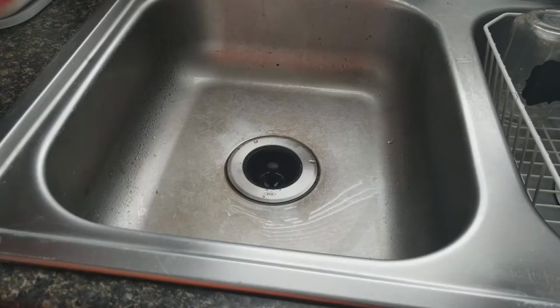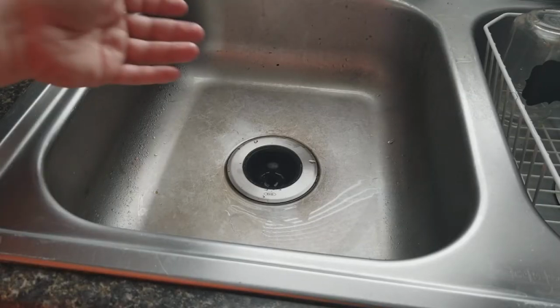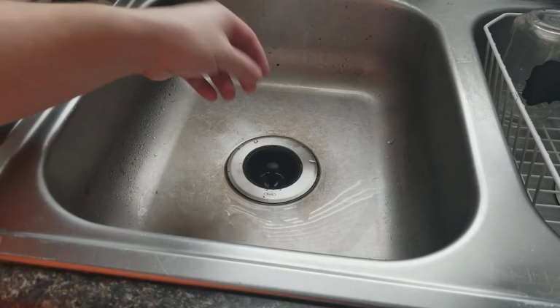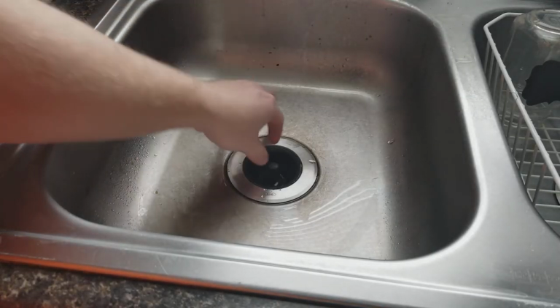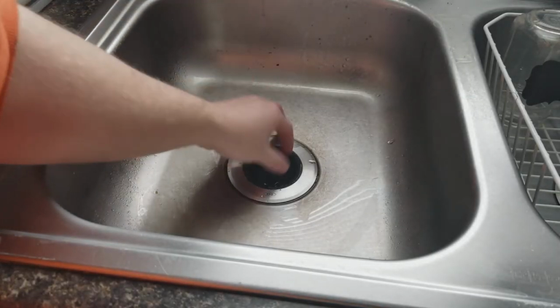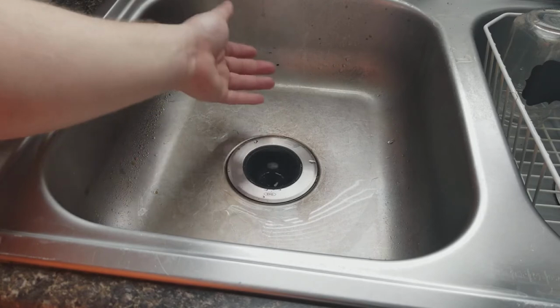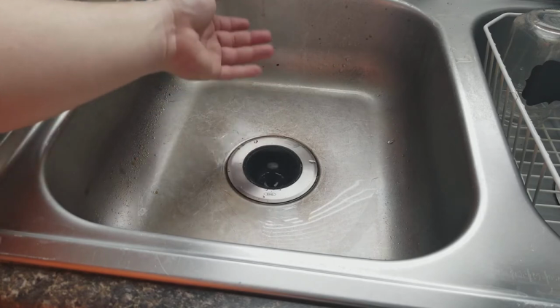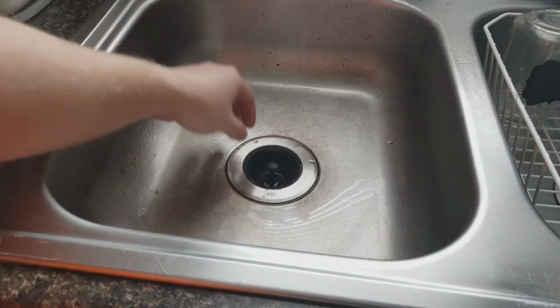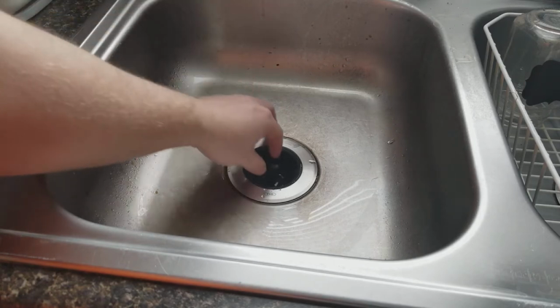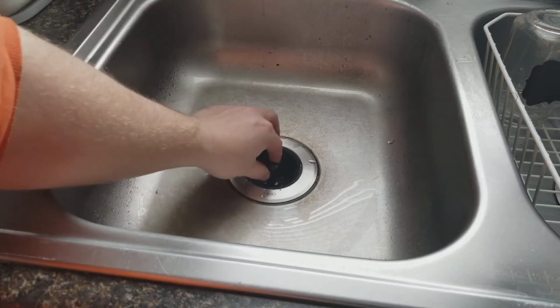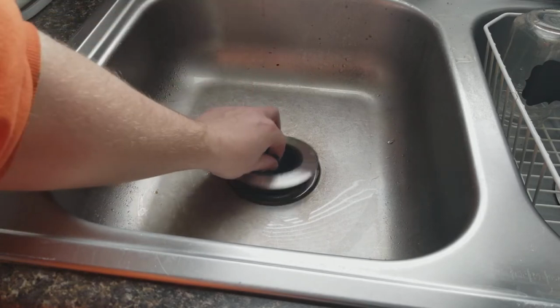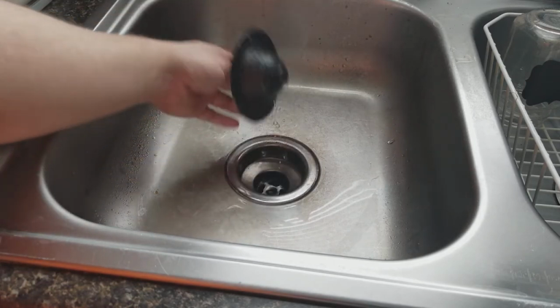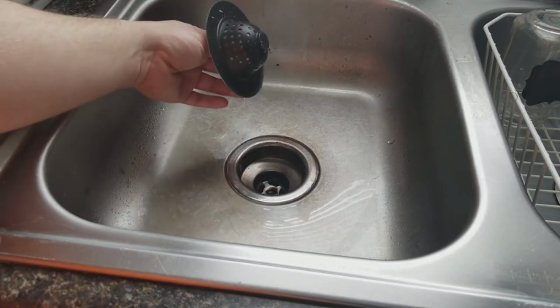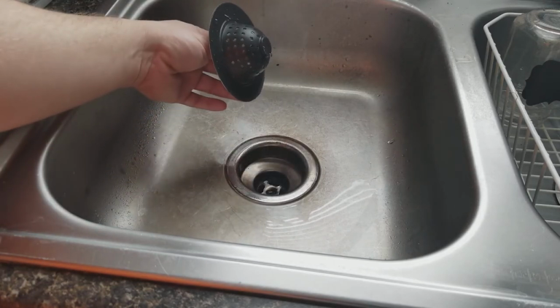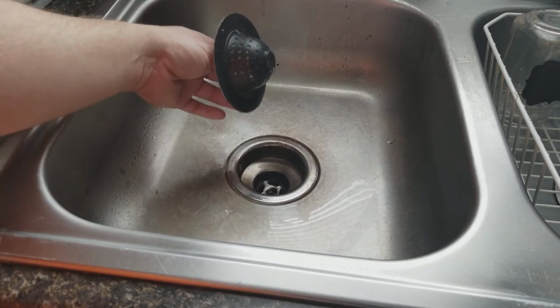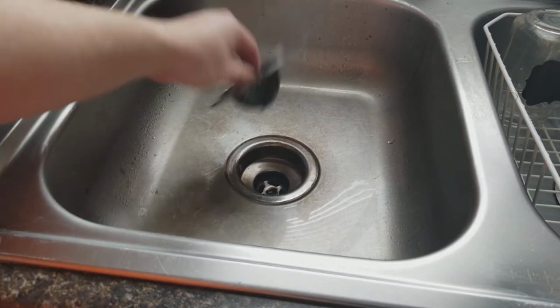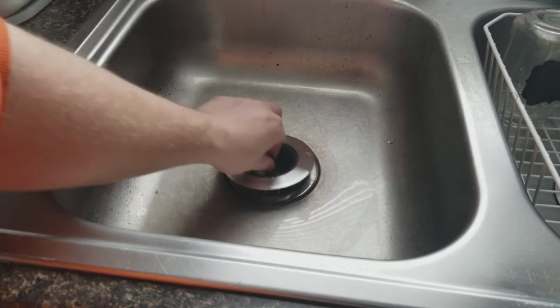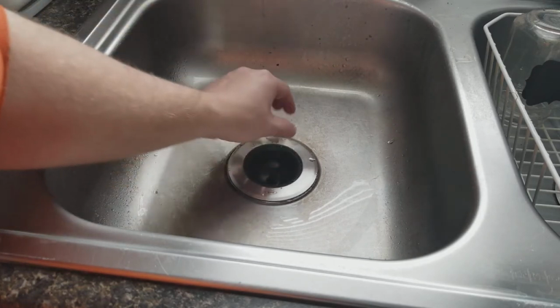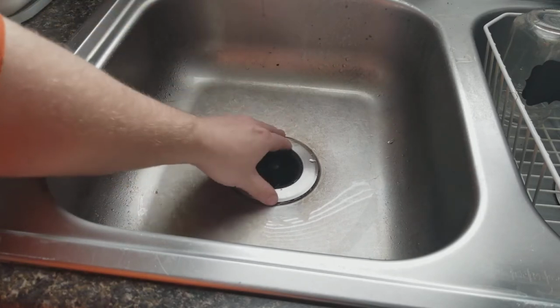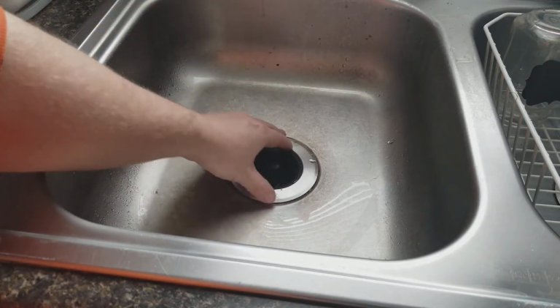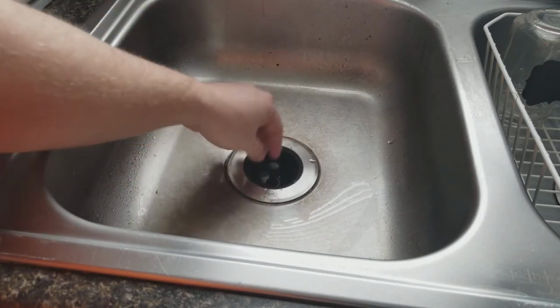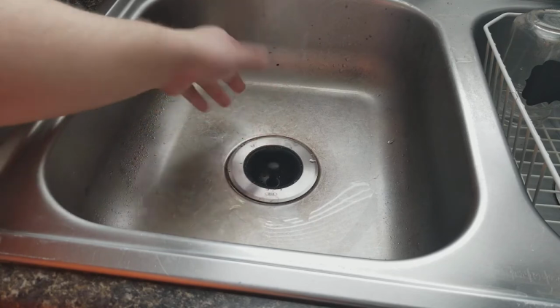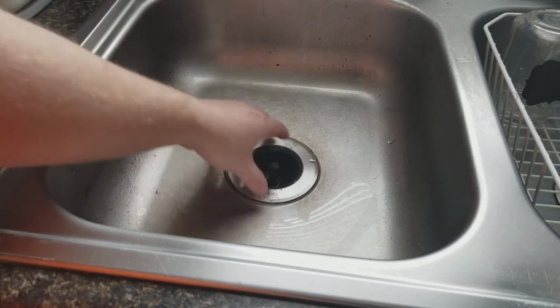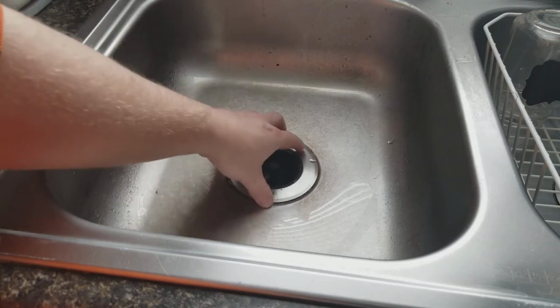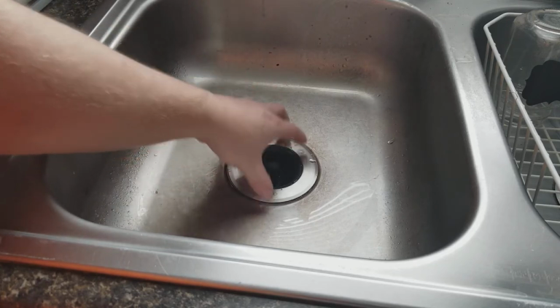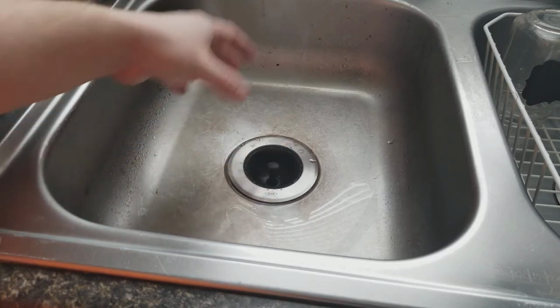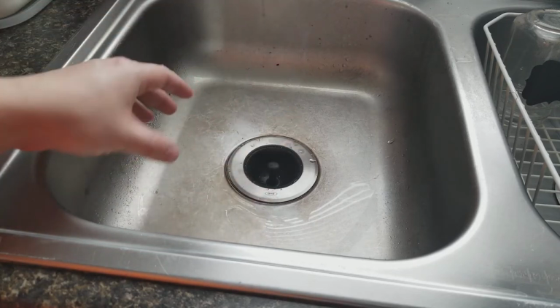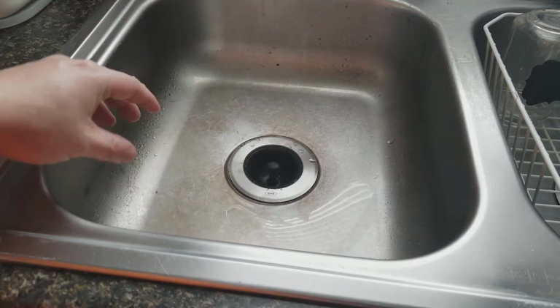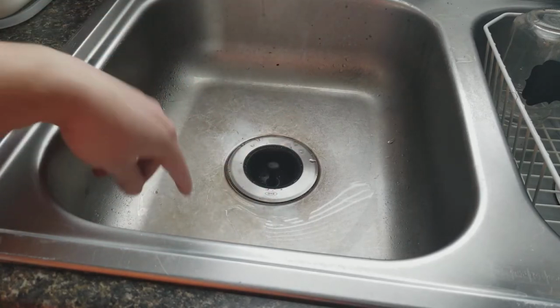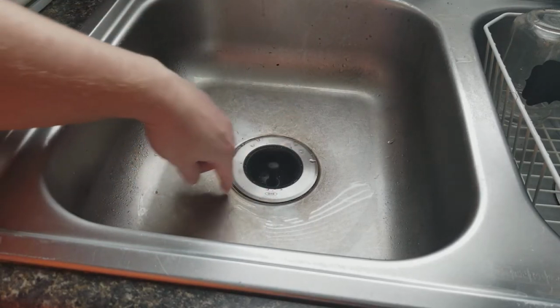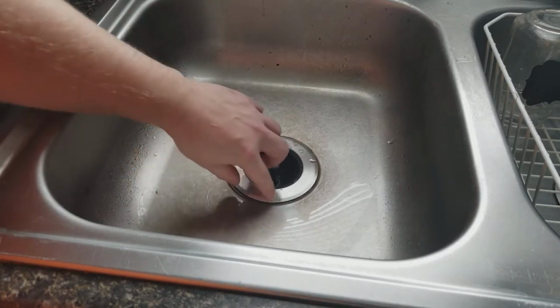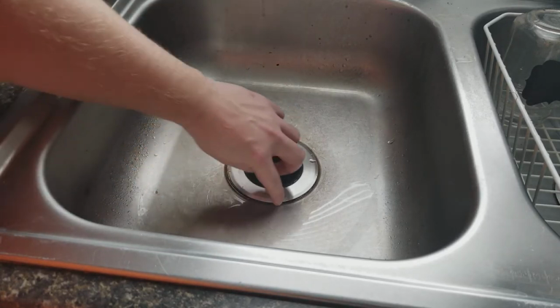You just plop it in there — these things are basically universal, should fit just about anything. It just sits right there and catches all the food, you can dump it out.